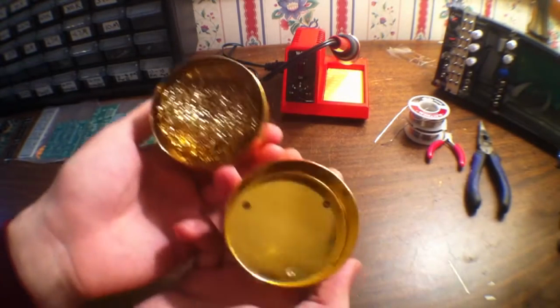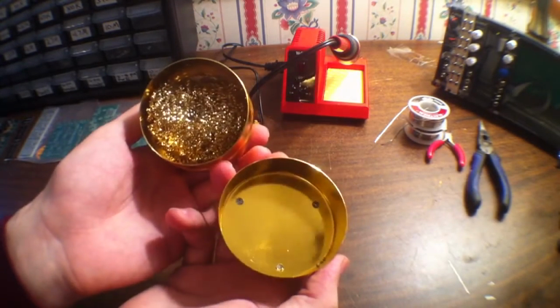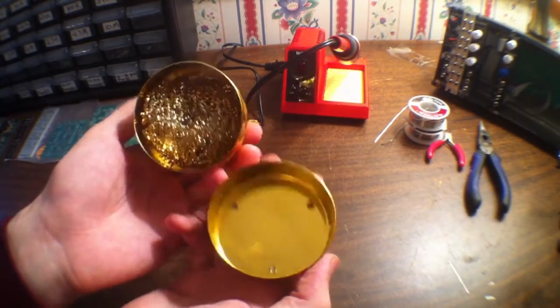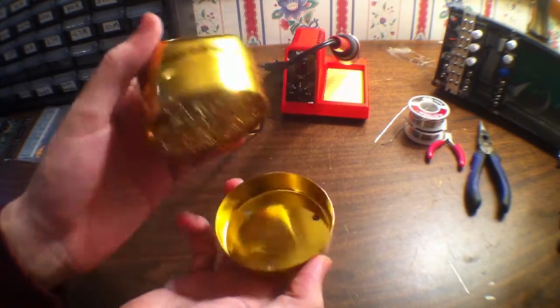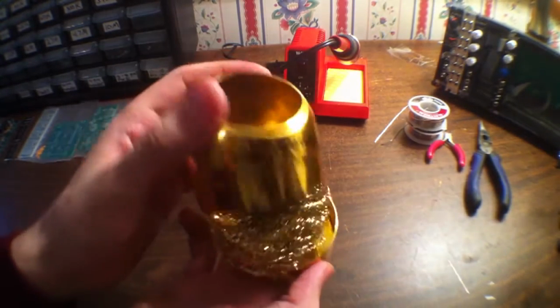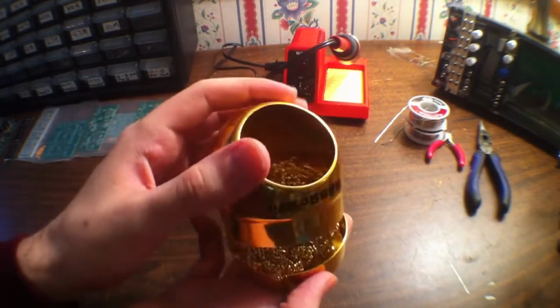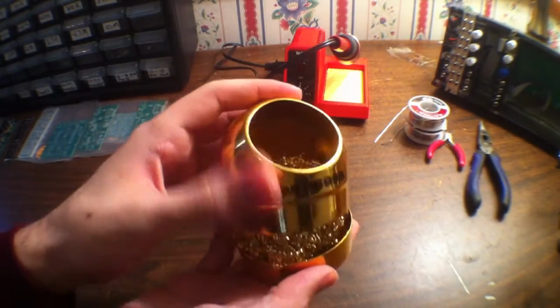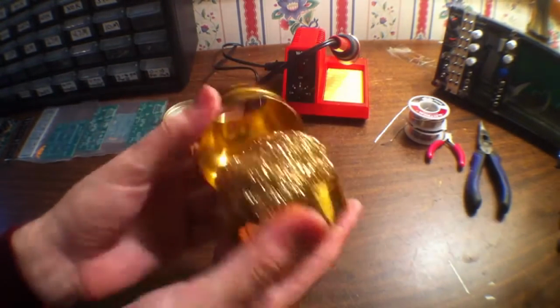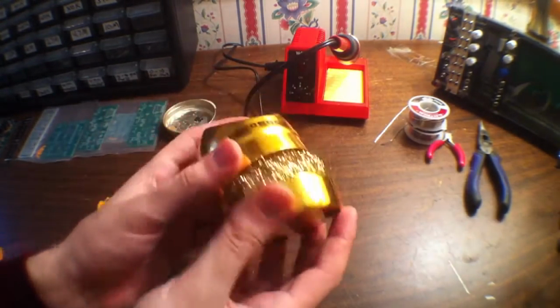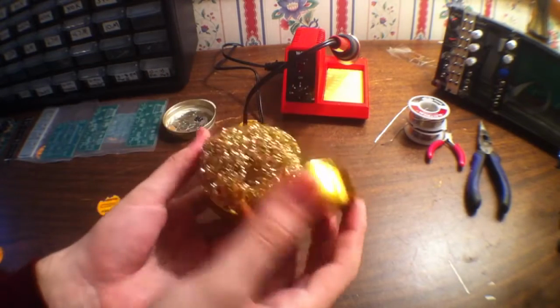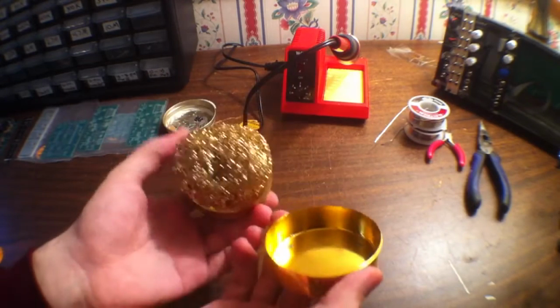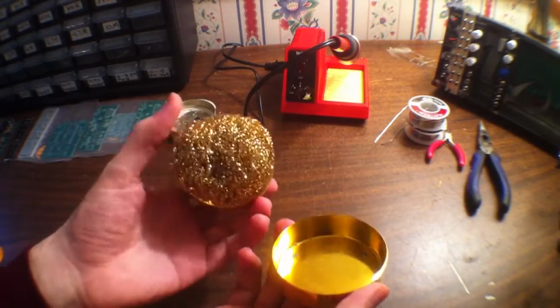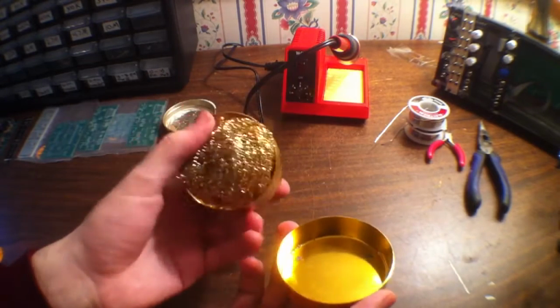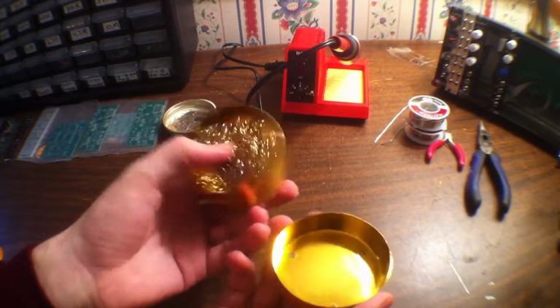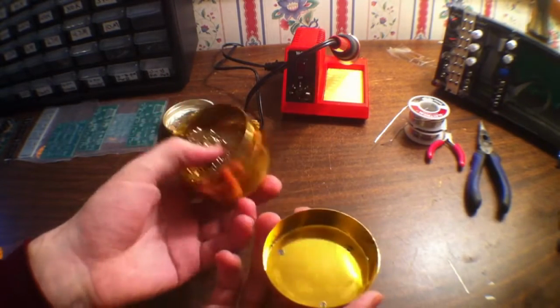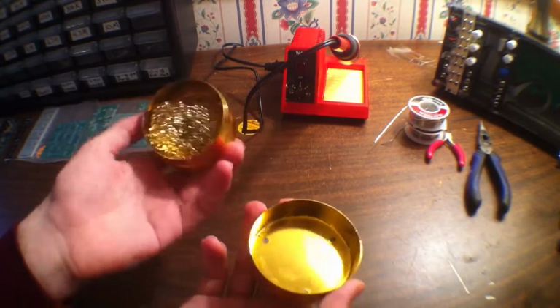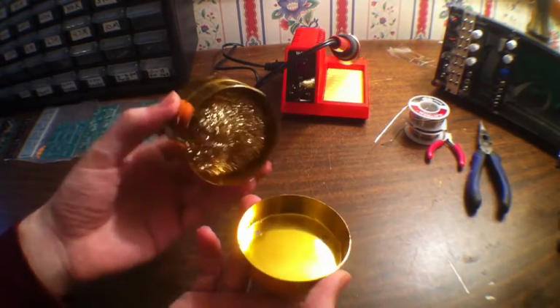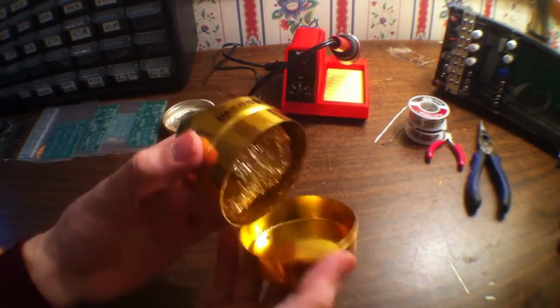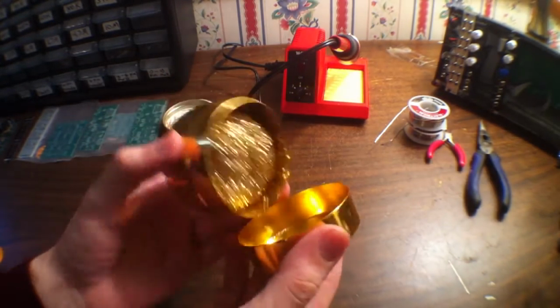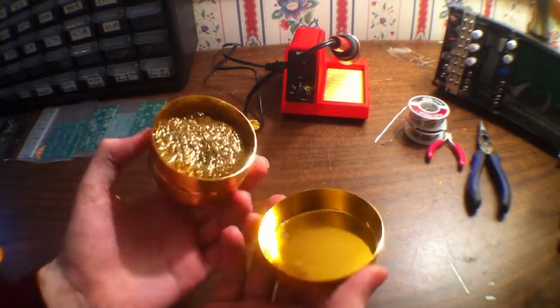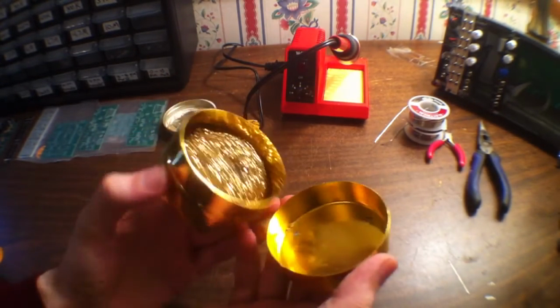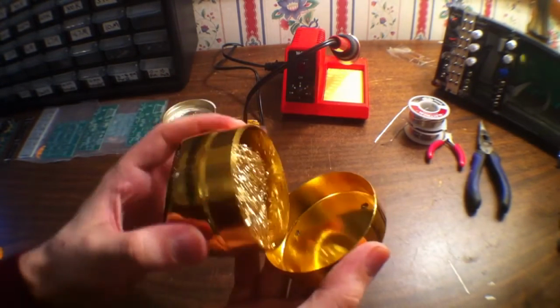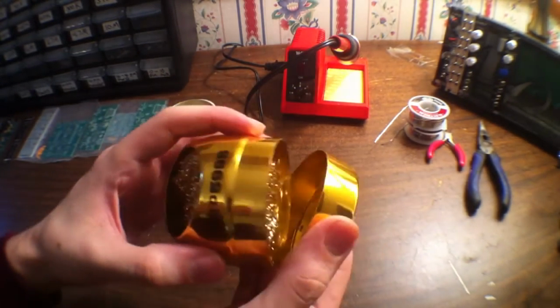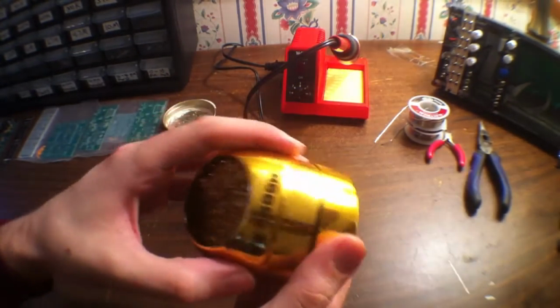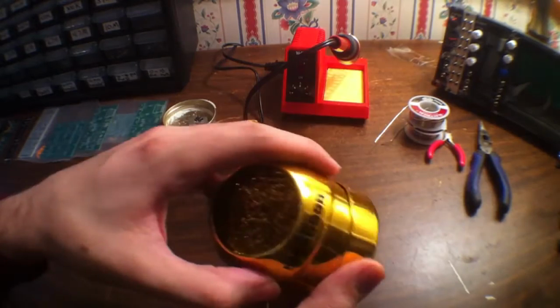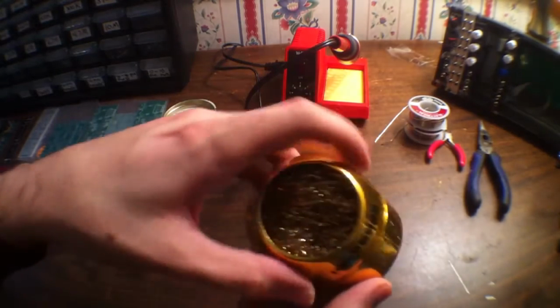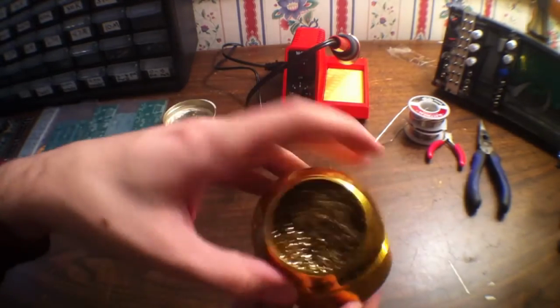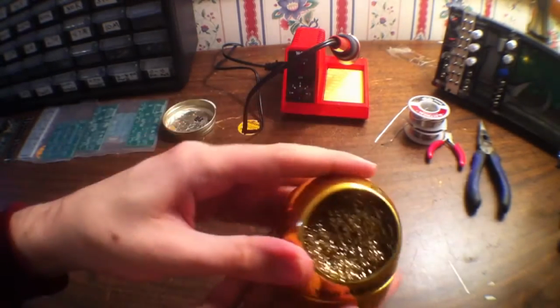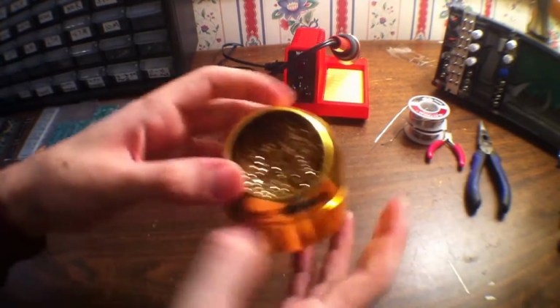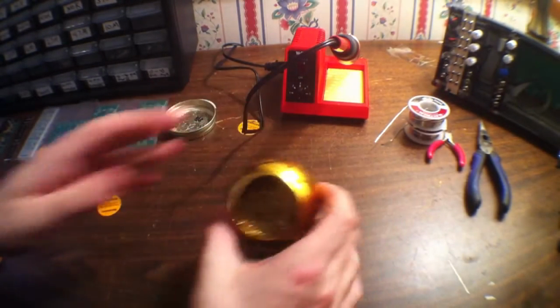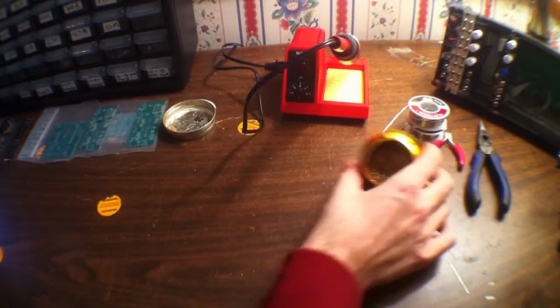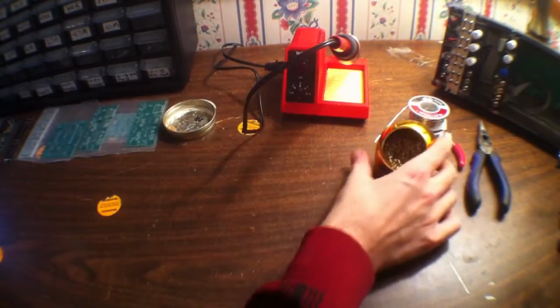It's about ten bucks or something like that, but once you use it the solder just kind of falls off the tip right down to the bottom, and you can clean it out. You can also replace the wire as well if they get worn out.